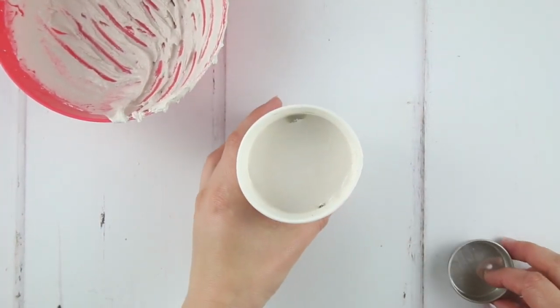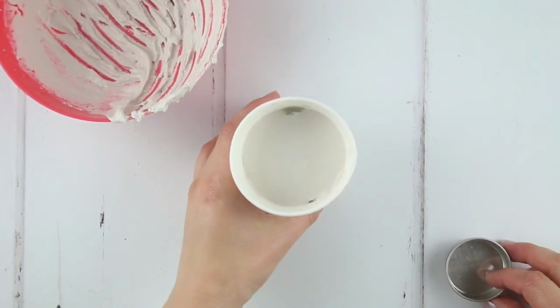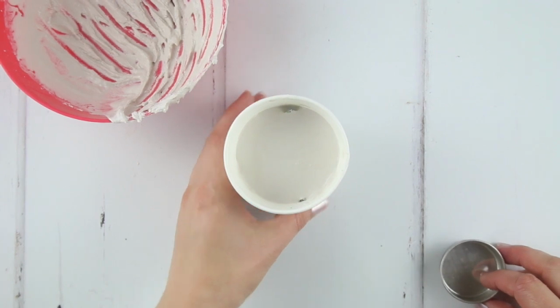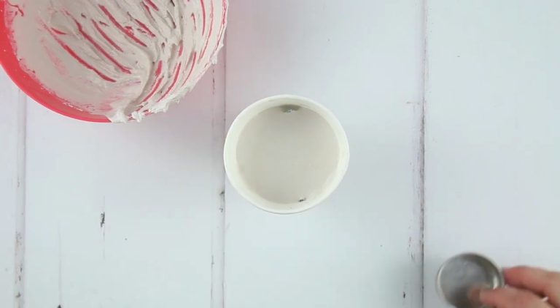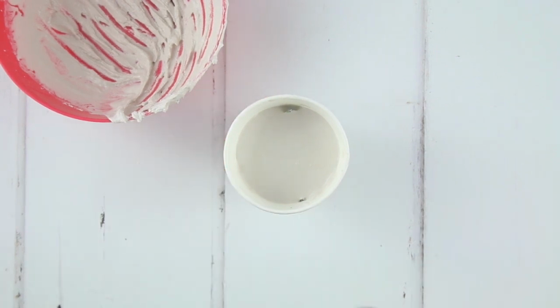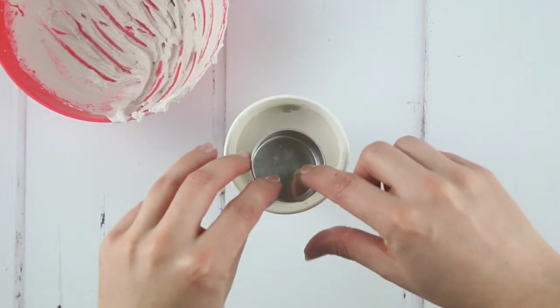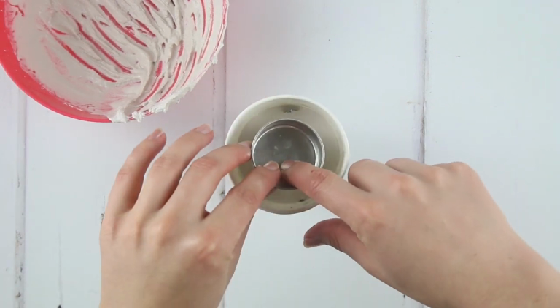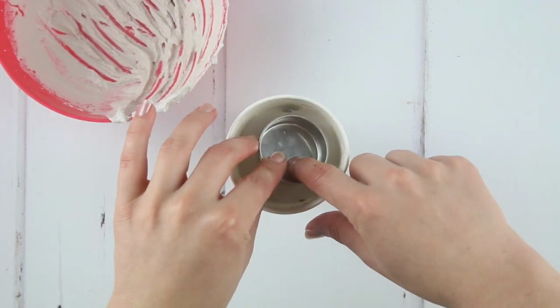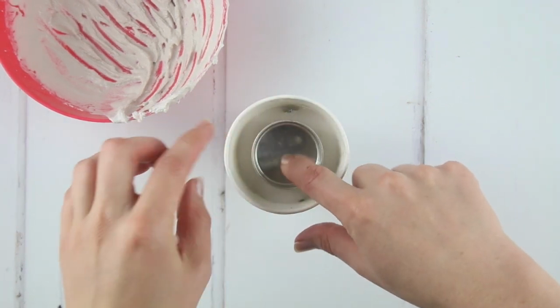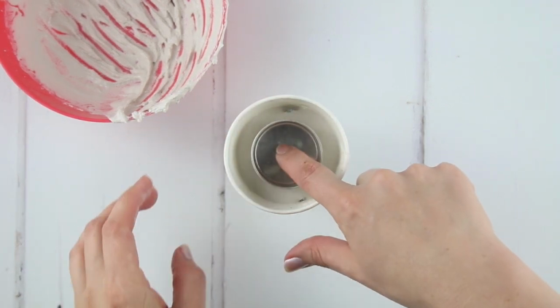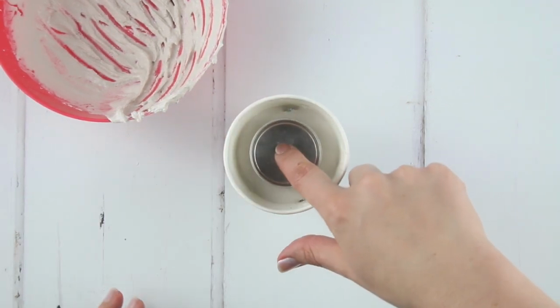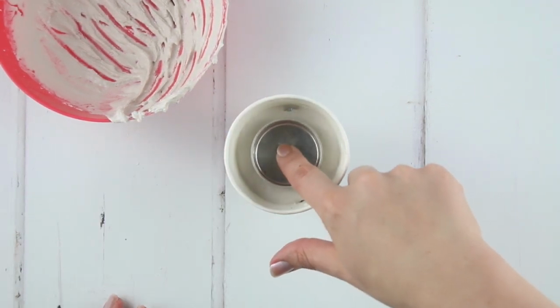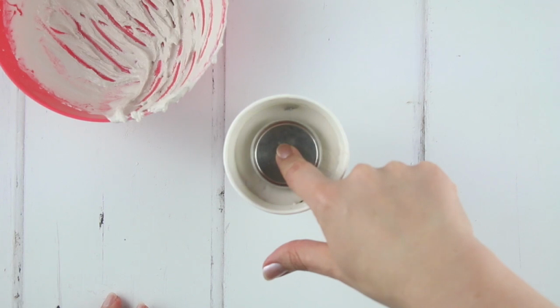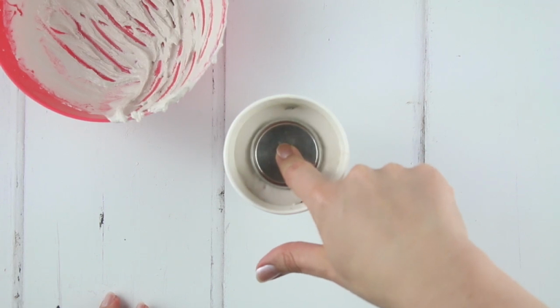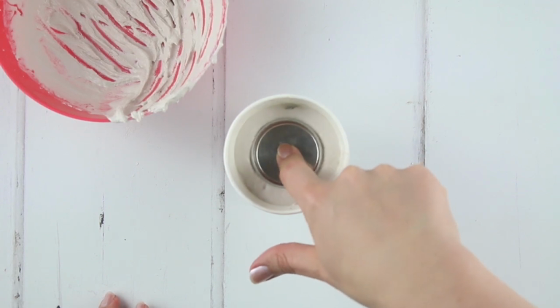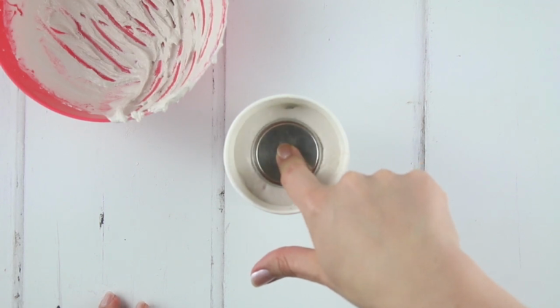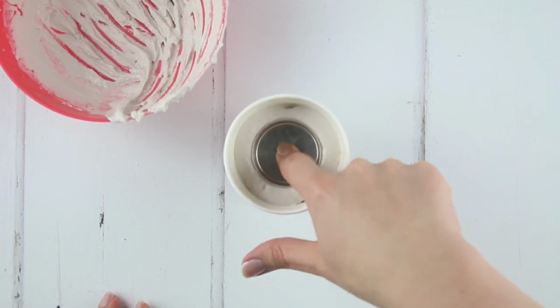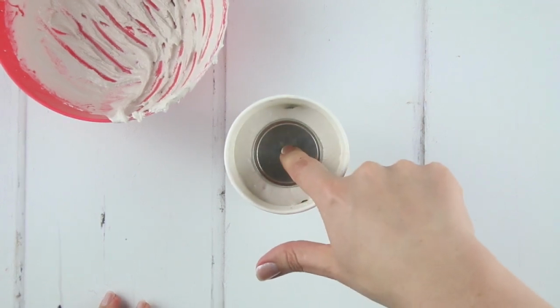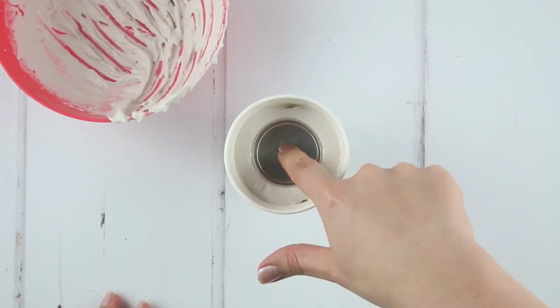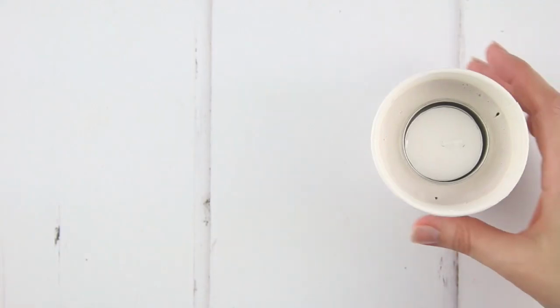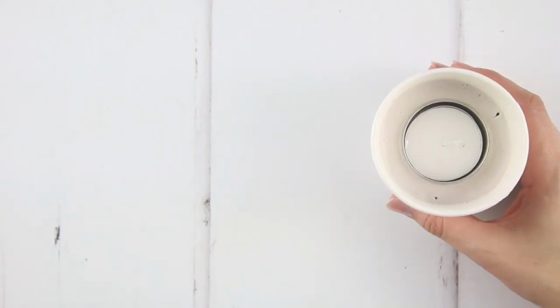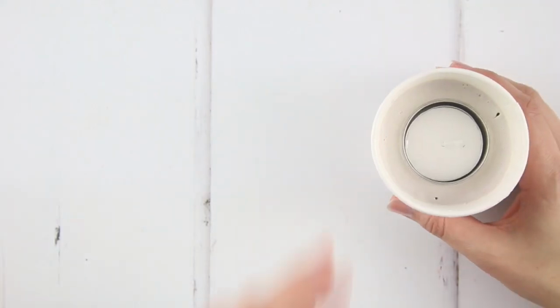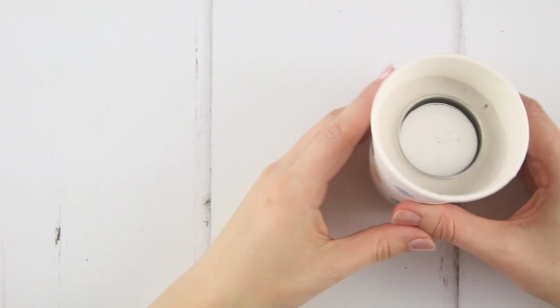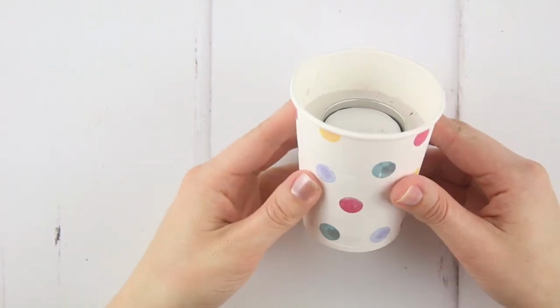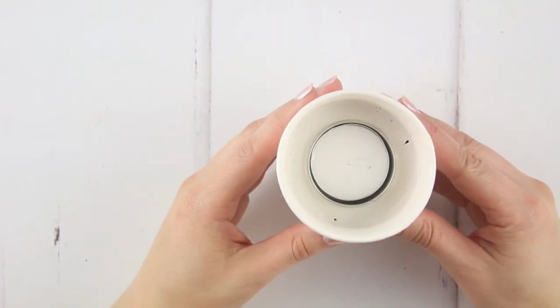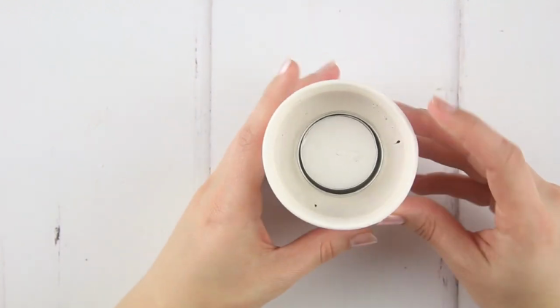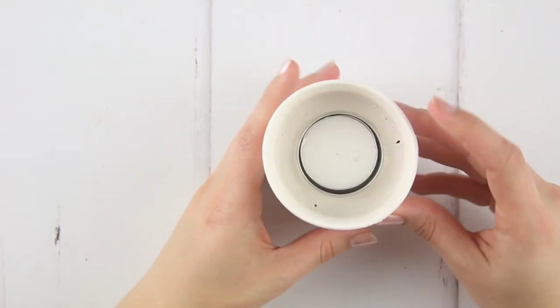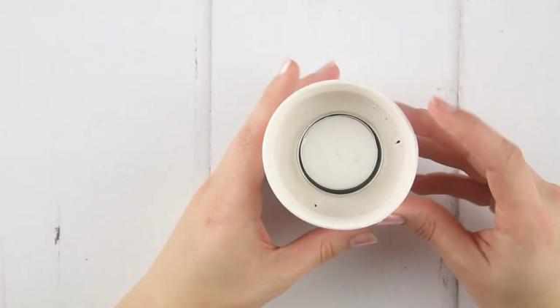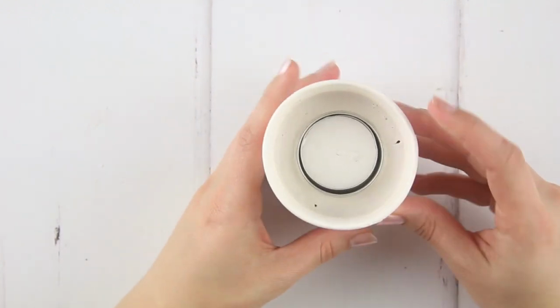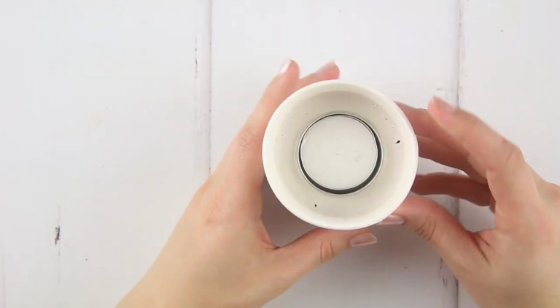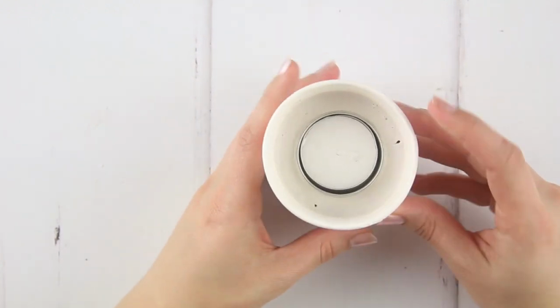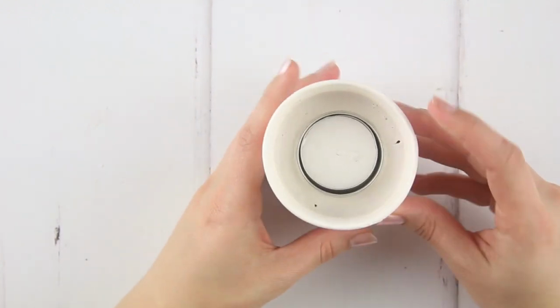Place a metal tea light holder onto the top, position it centrally and push it down. Add a tea light or small pebble to keep it weighed down. Leave it for a total of 25 minutes, checking after 10 to 15 minutes that the holder hasn't risen up.